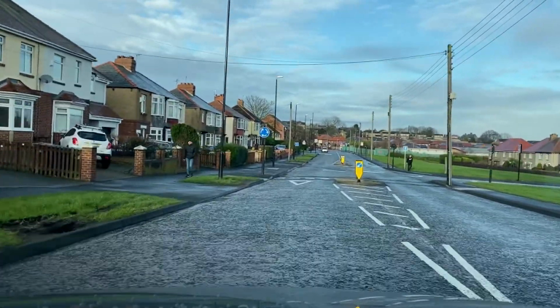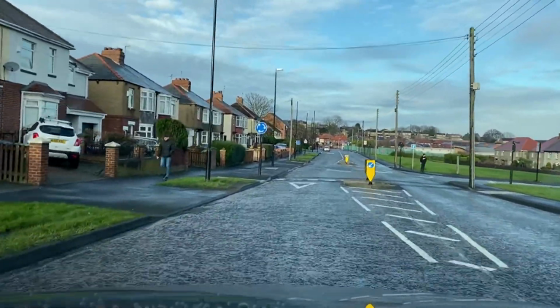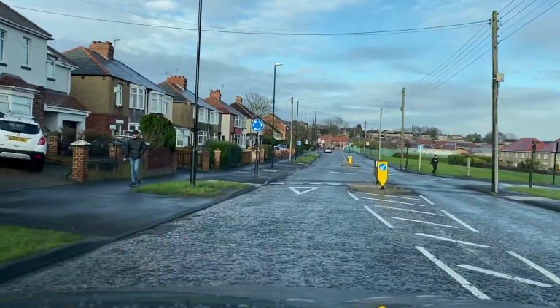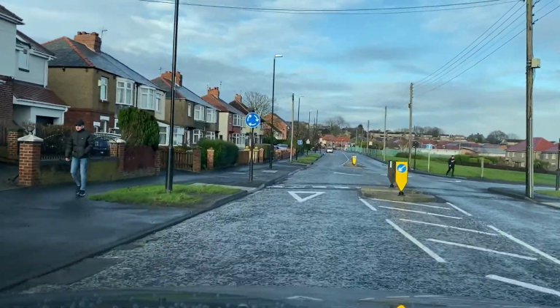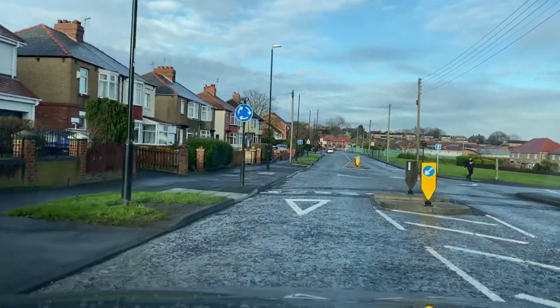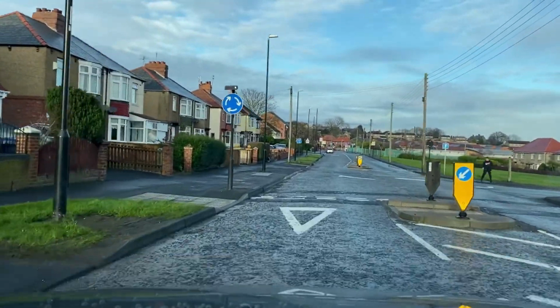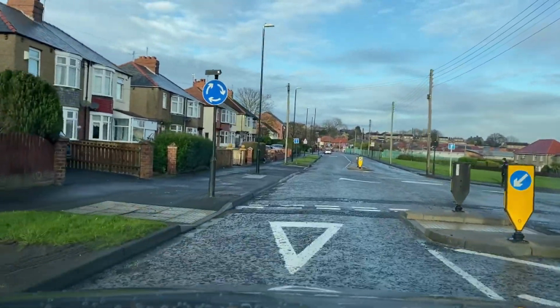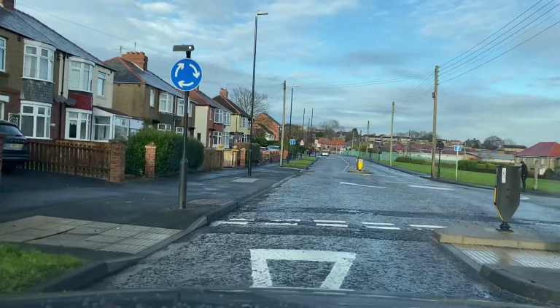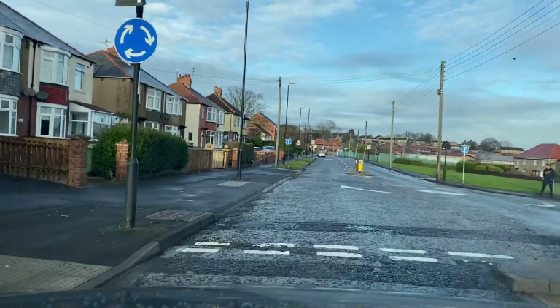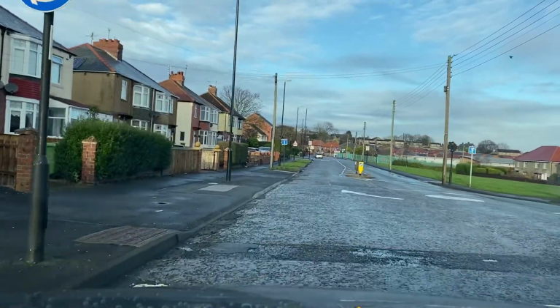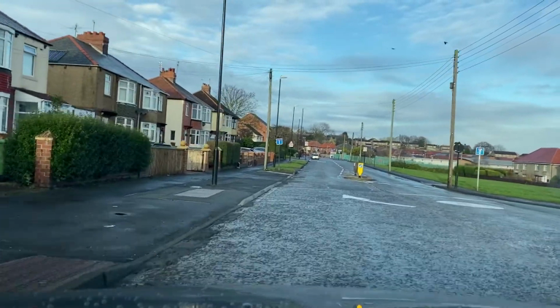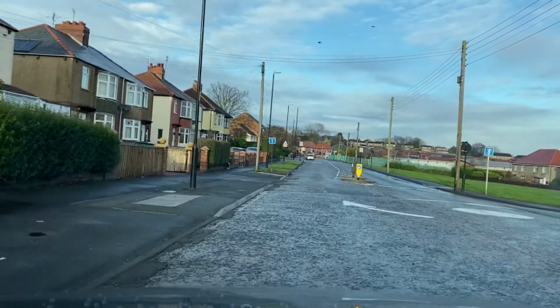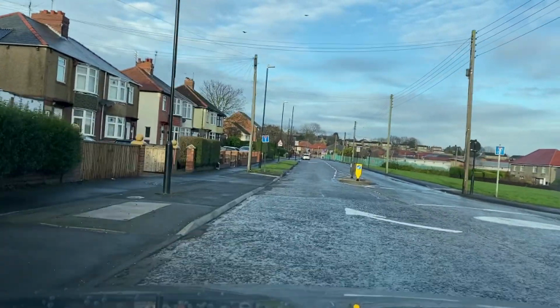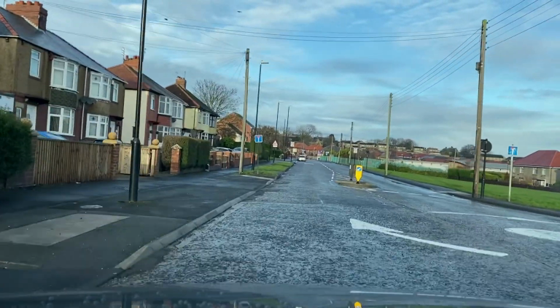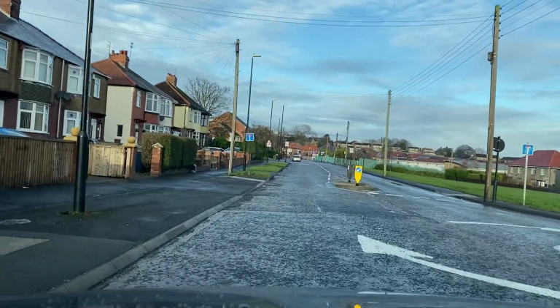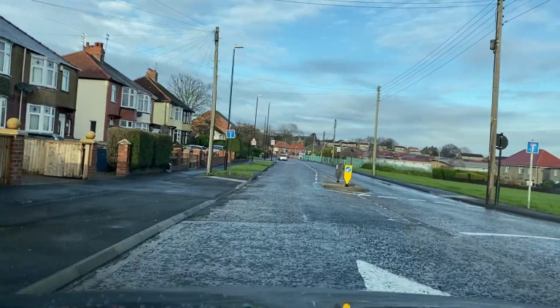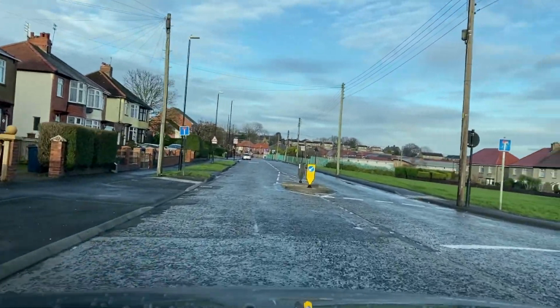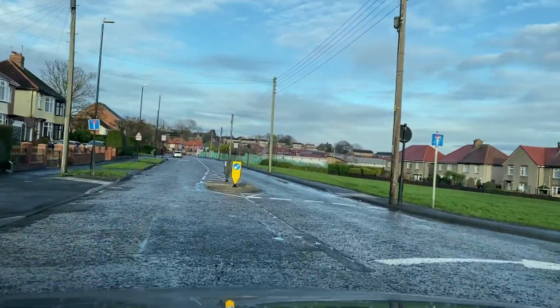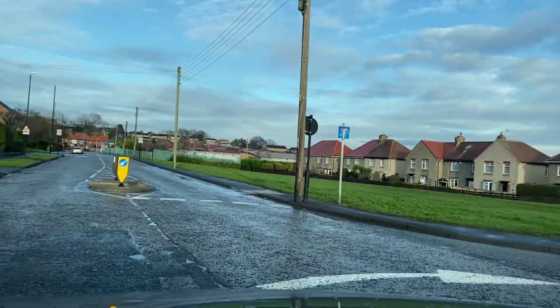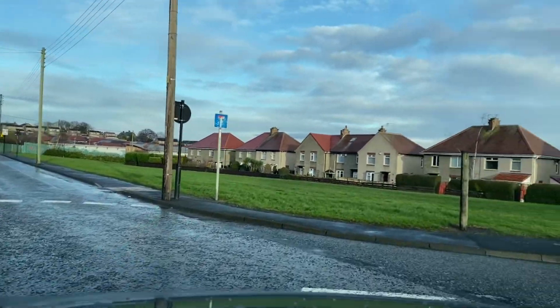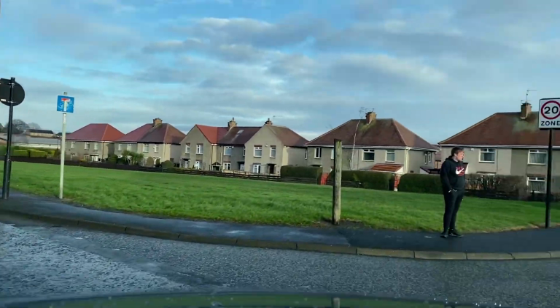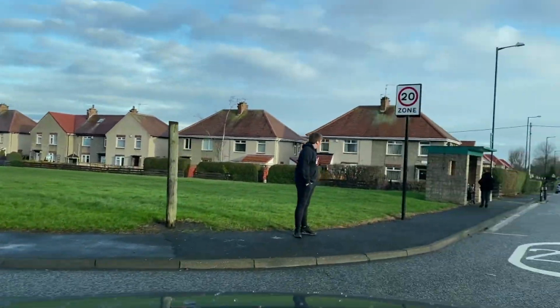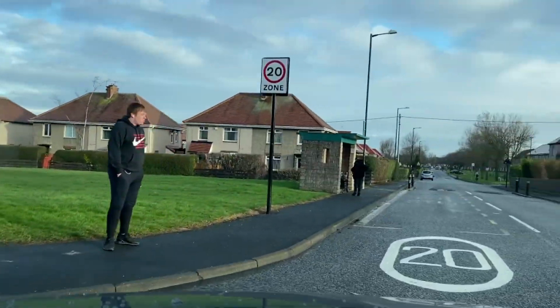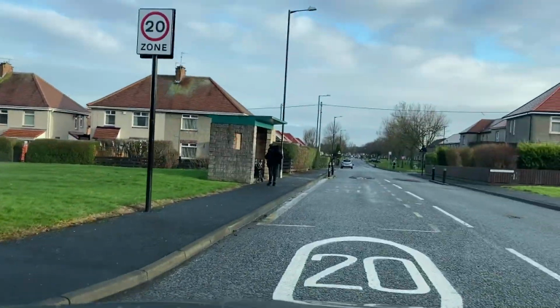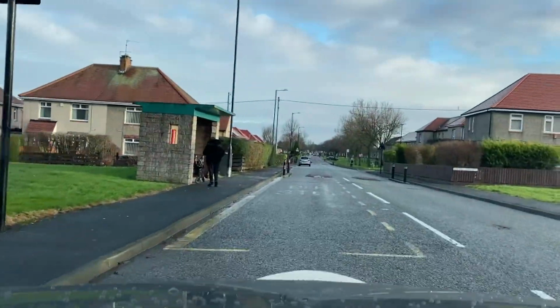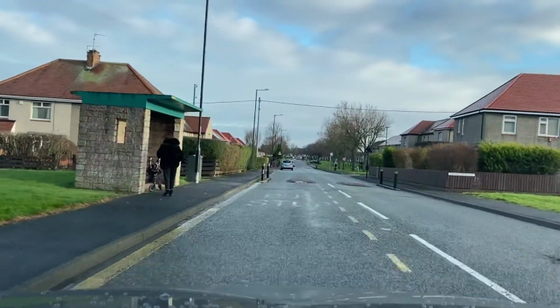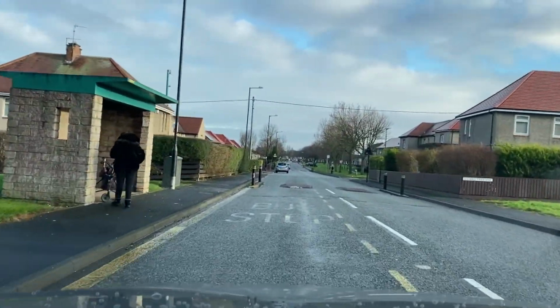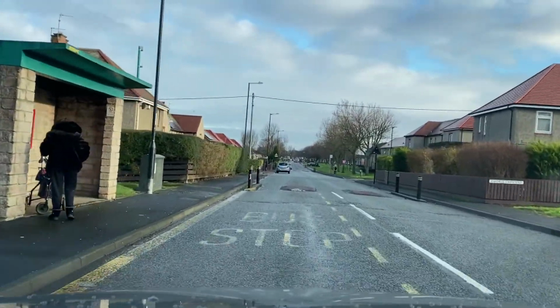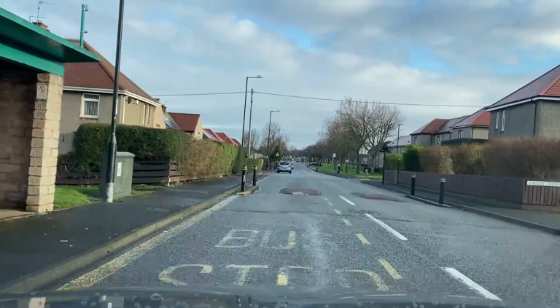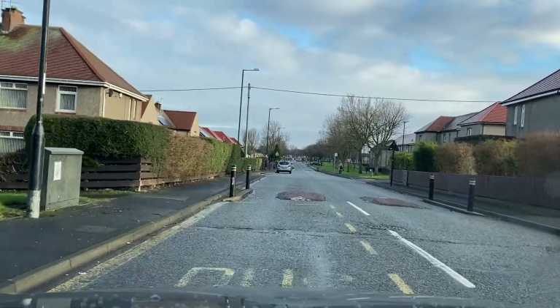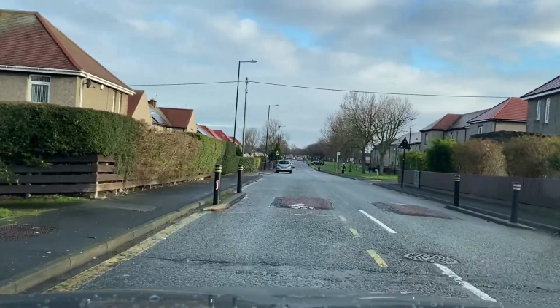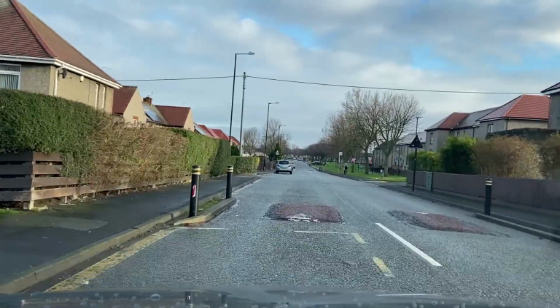Roundabout ahead — centre and right again, right-hand signal. Now on this little spot roundabout, coming back to my roundabout video that I did earlier, I don't need to signal to say I'm exiting that roundabout because it's too small. You can if you wish, but it's not needed.